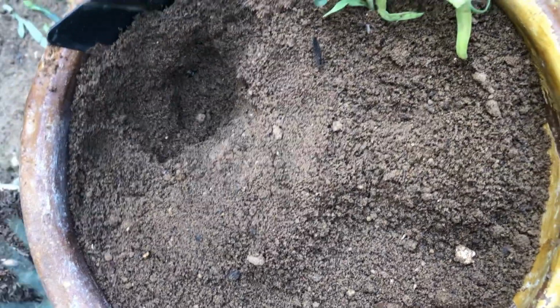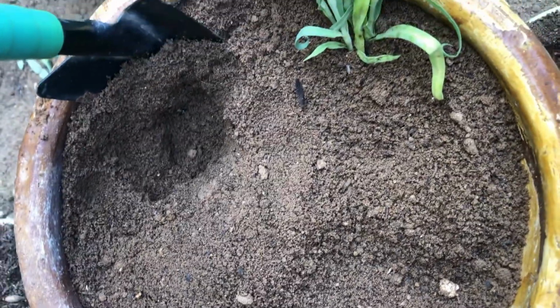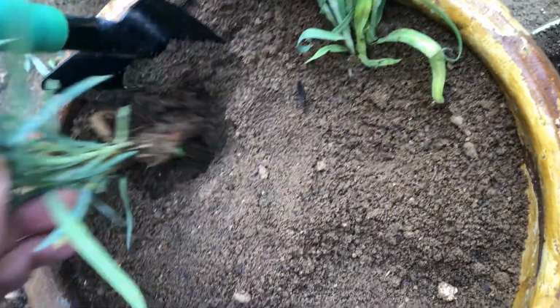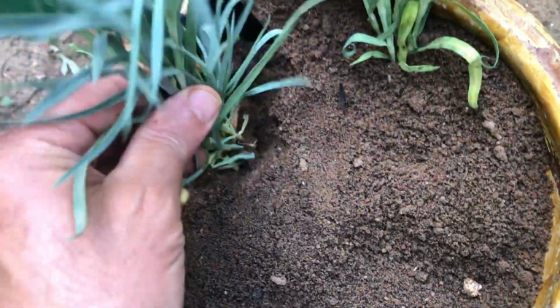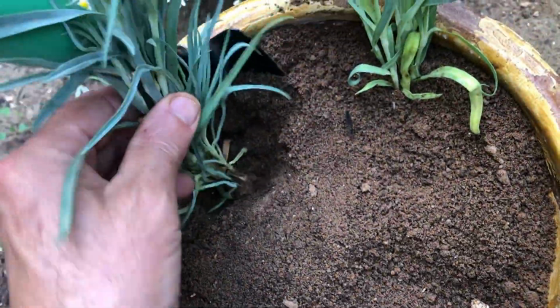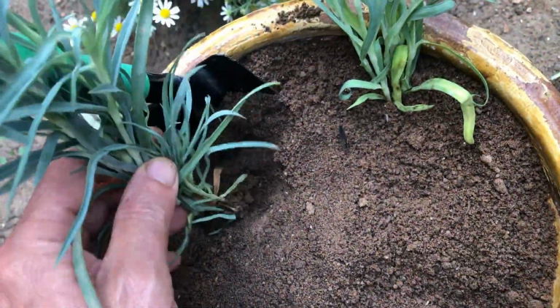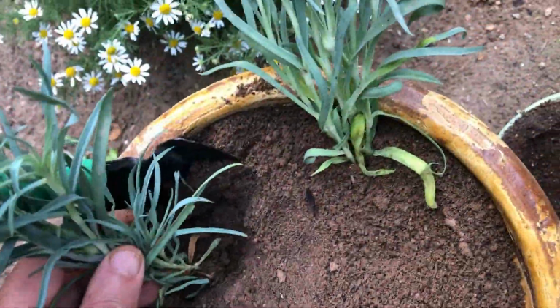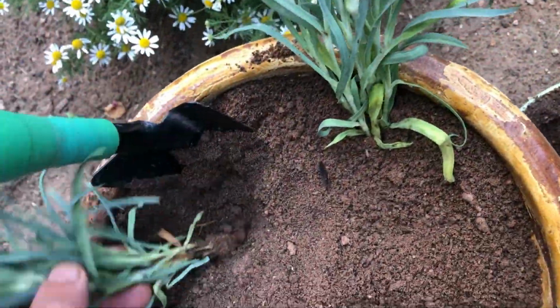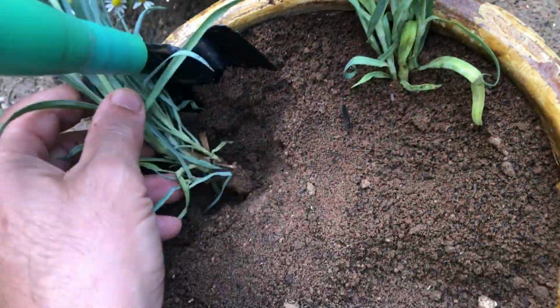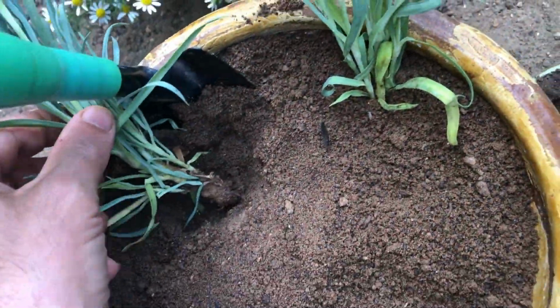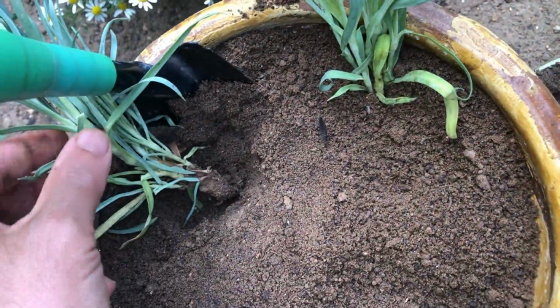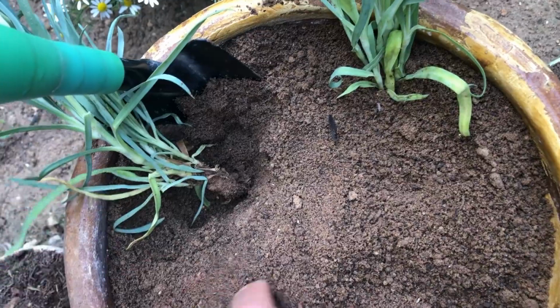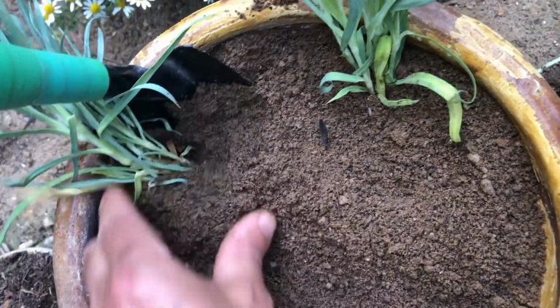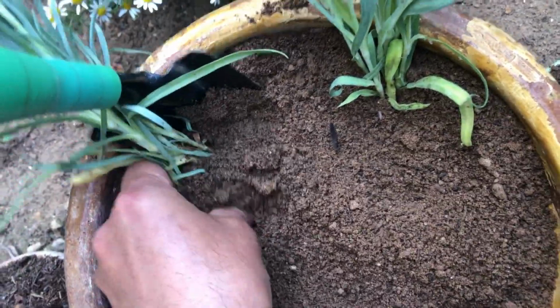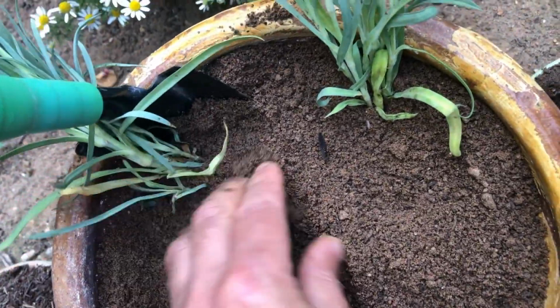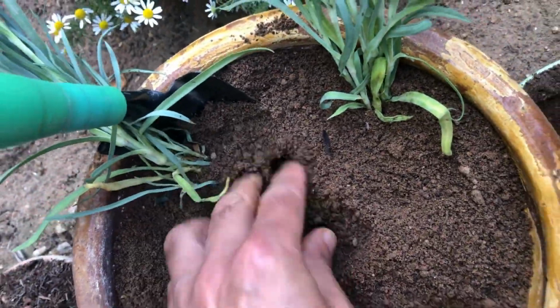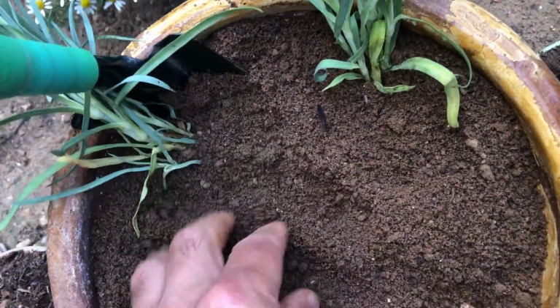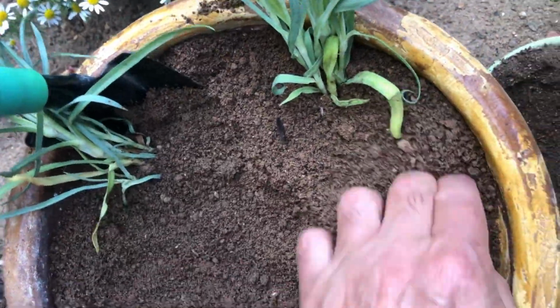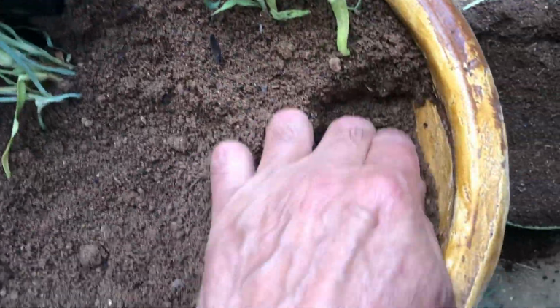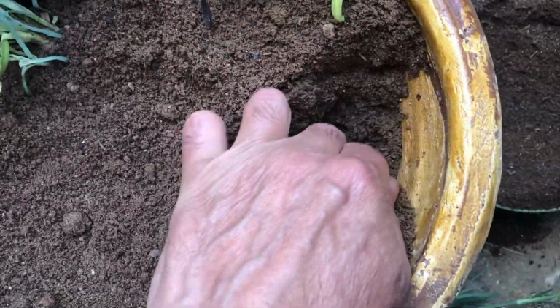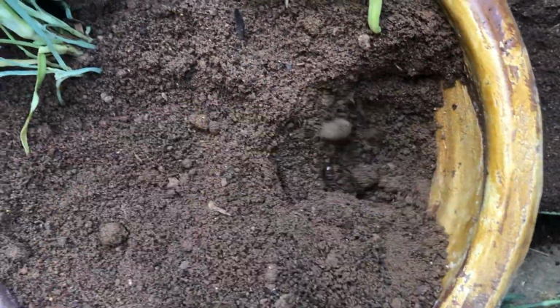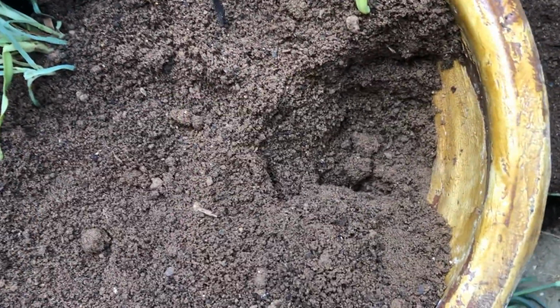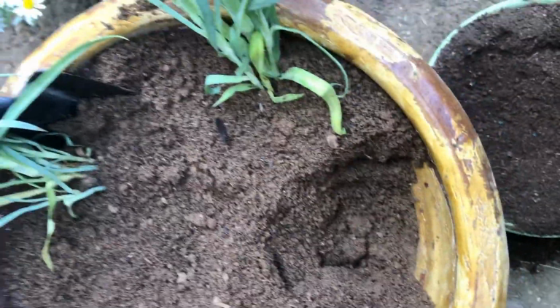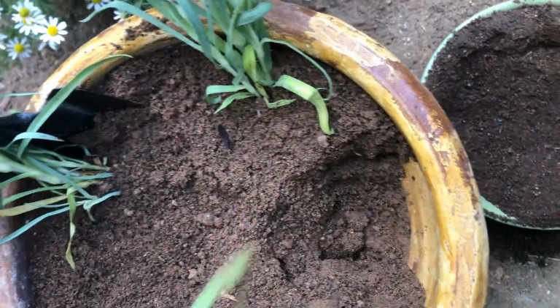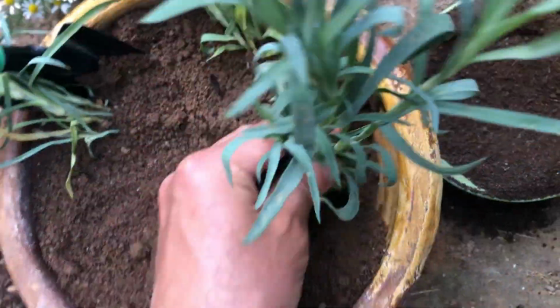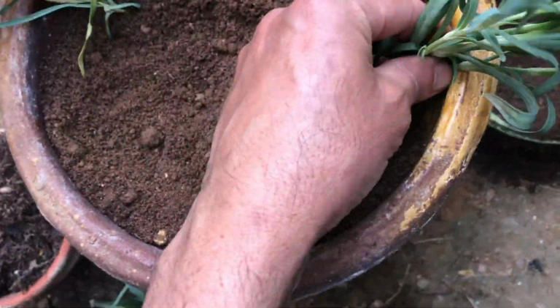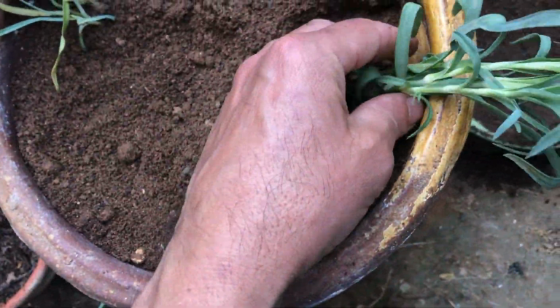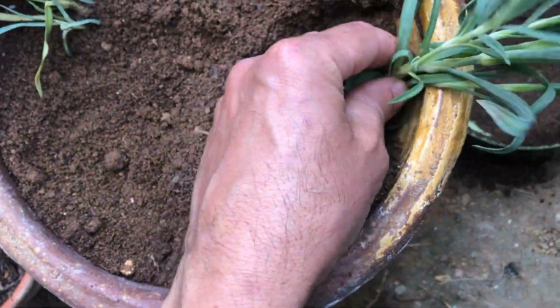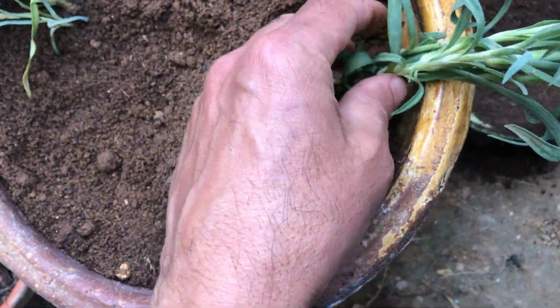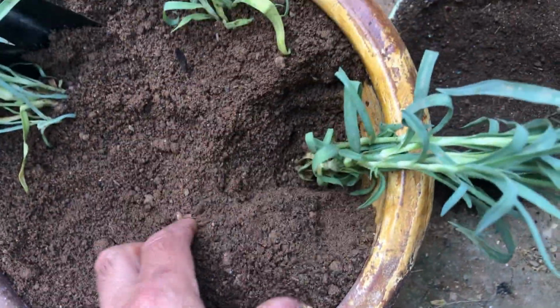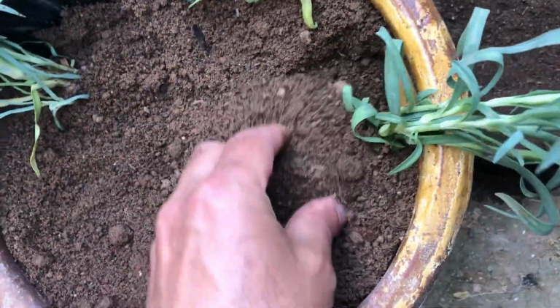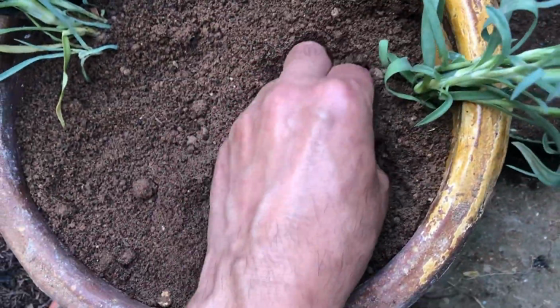After carefully placing the seedling into the hole, gently cover it with soil to ensure its stability. Press down lightly on the soil around the base of the seedling to secure it in place. This will help the seedling establish its roots and thrive in its new environment.